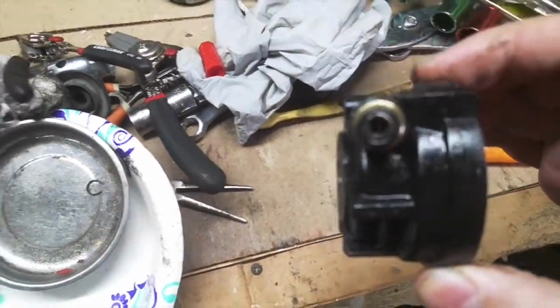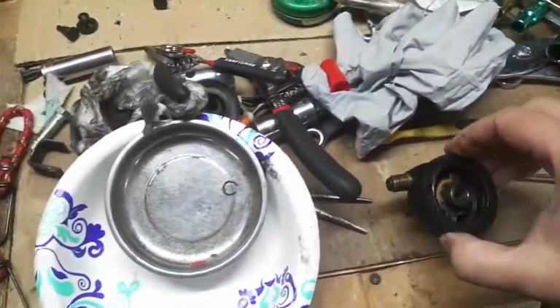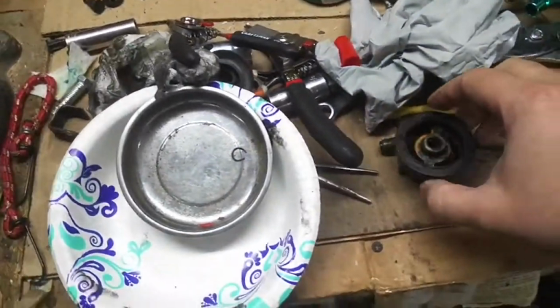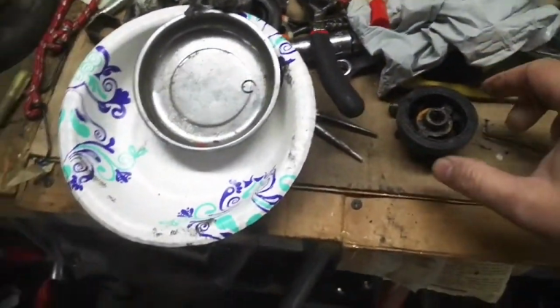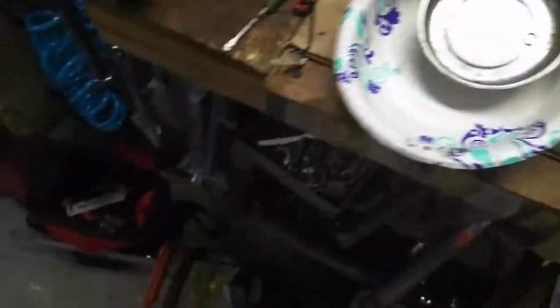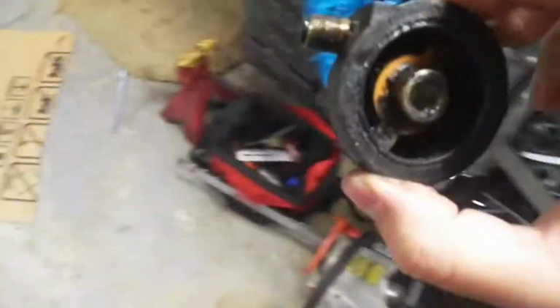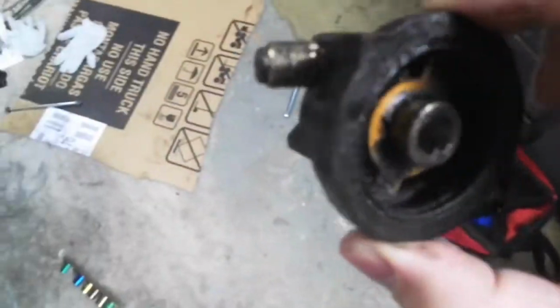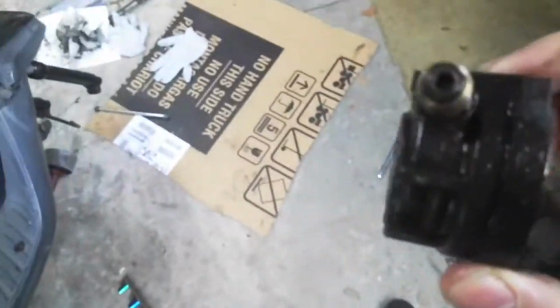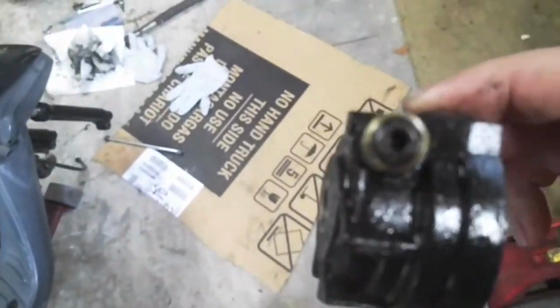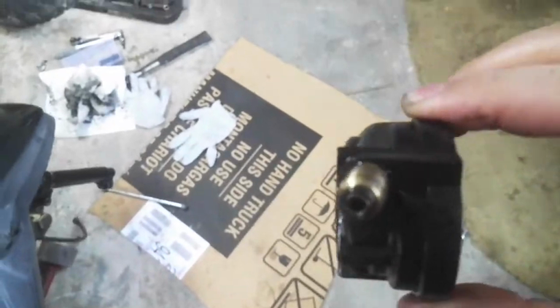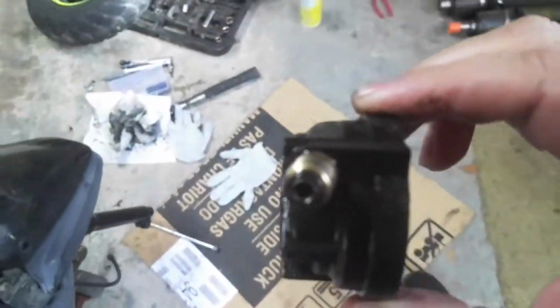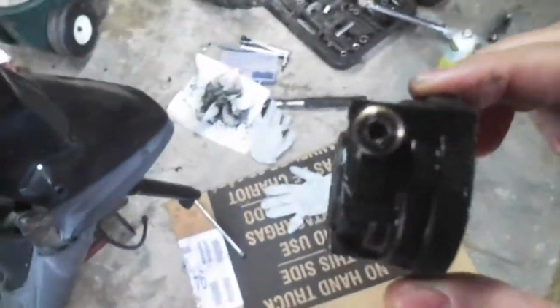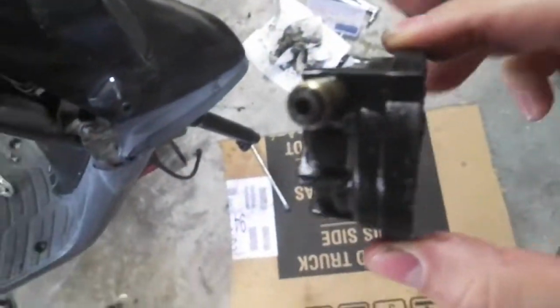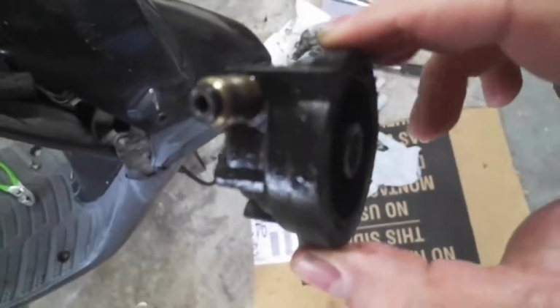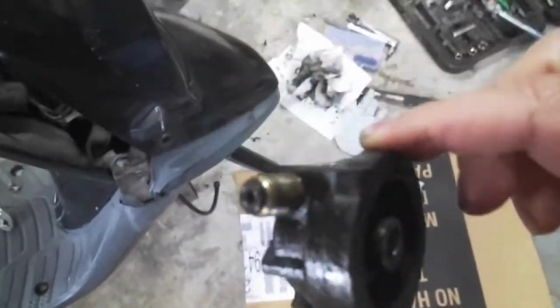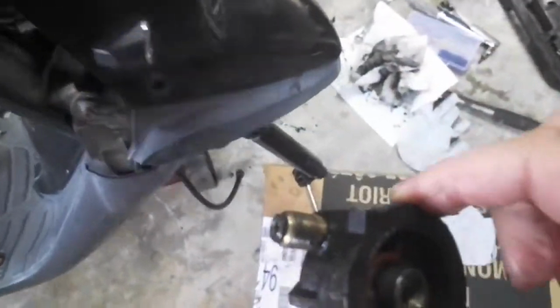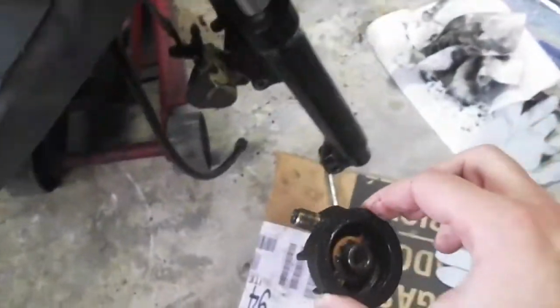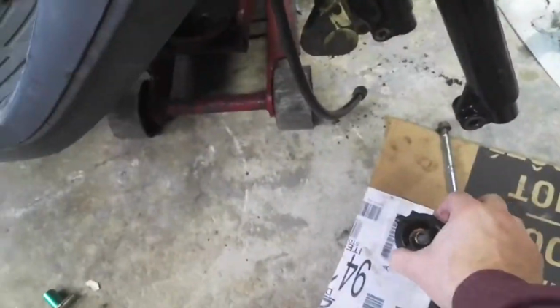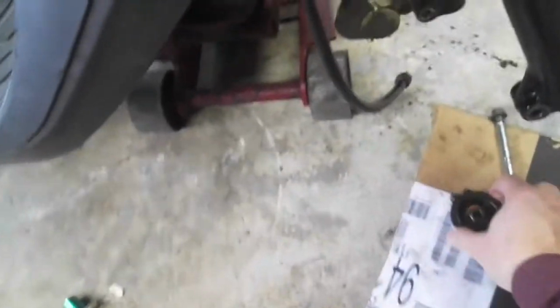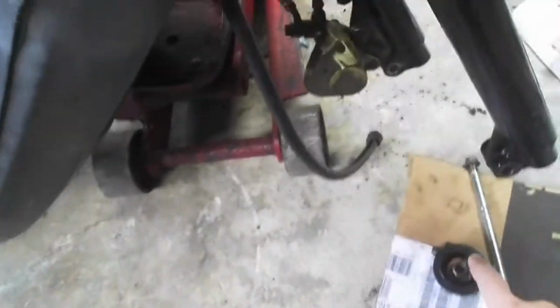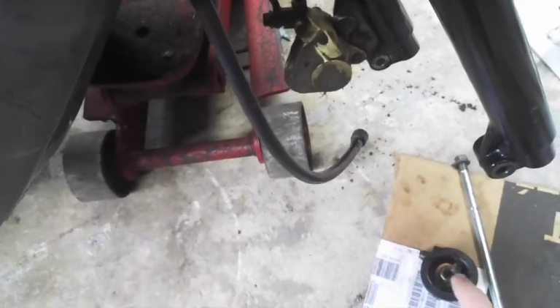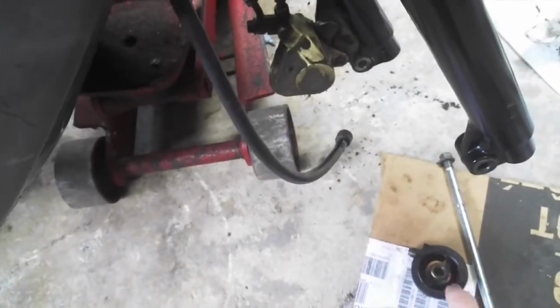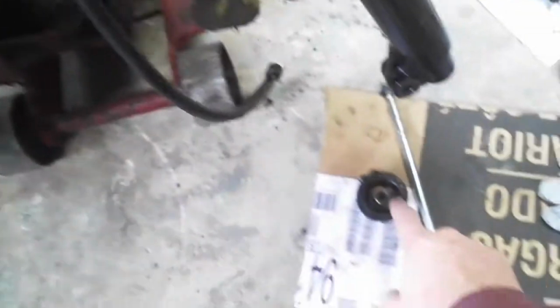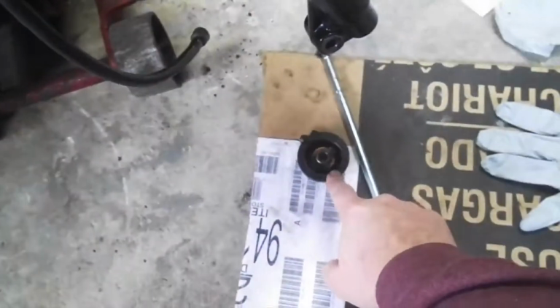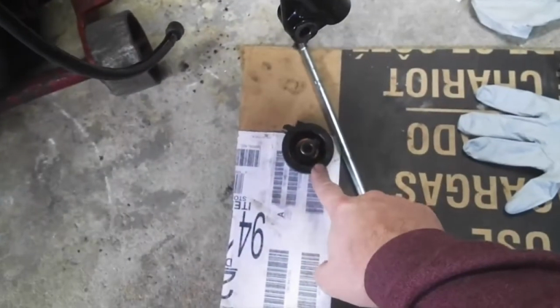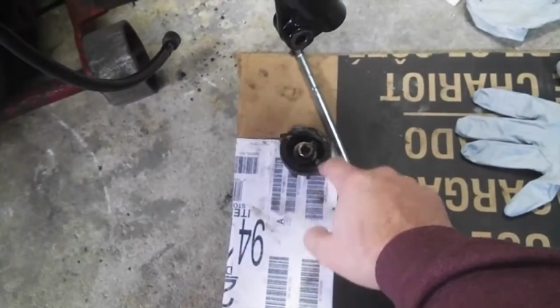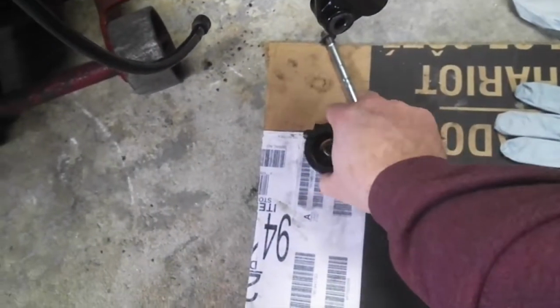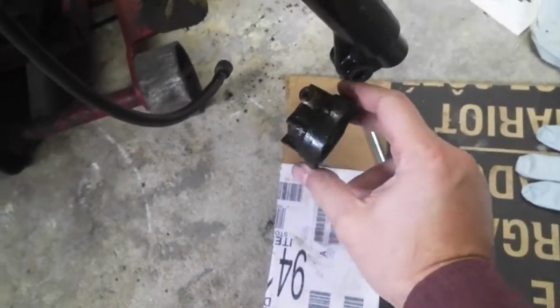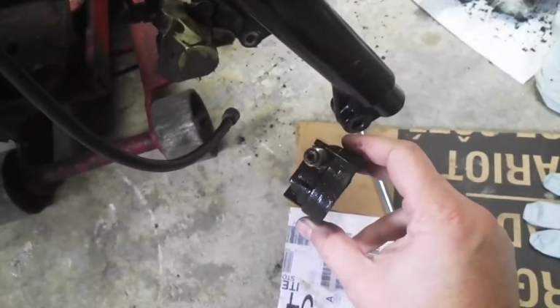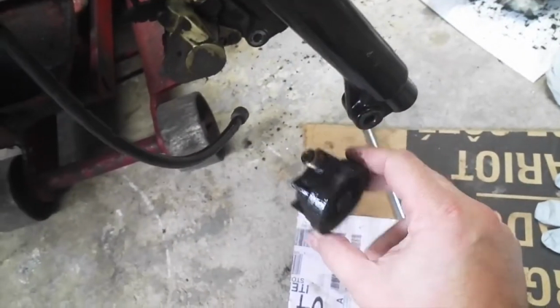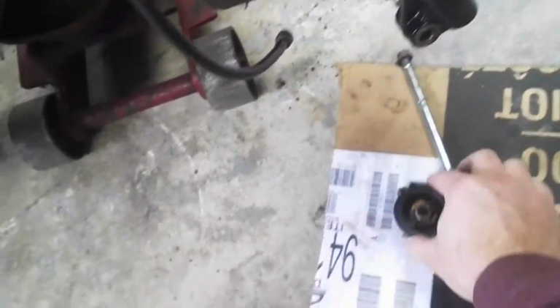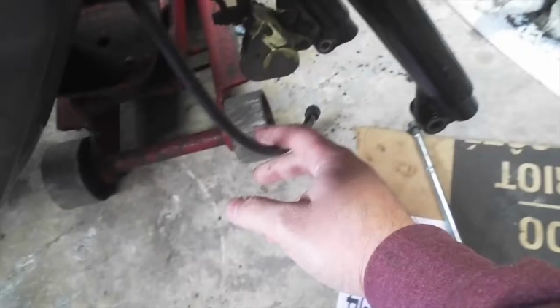The wire broke — you can see inside there. I ordered a new wire, but I couldn't get the wire out of the worm gear here, so I just ordered this whole piece and I'm going to replace that: the speedometer gear and the cable.